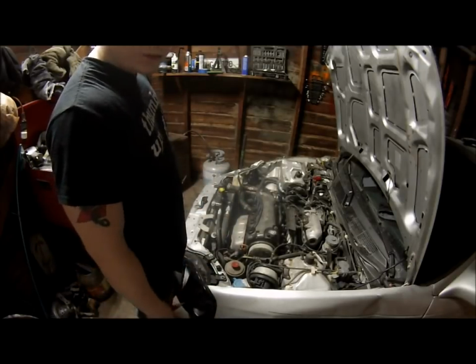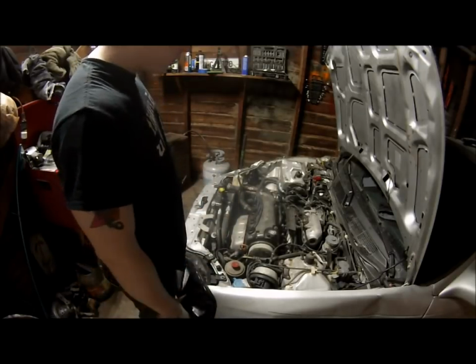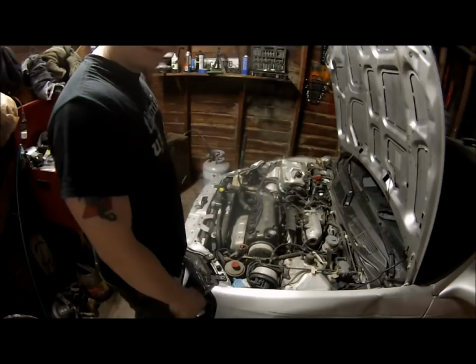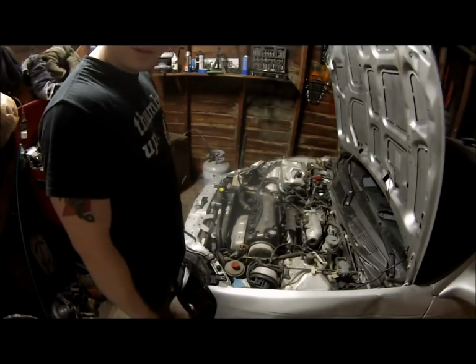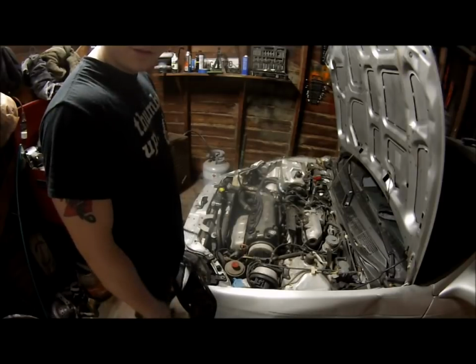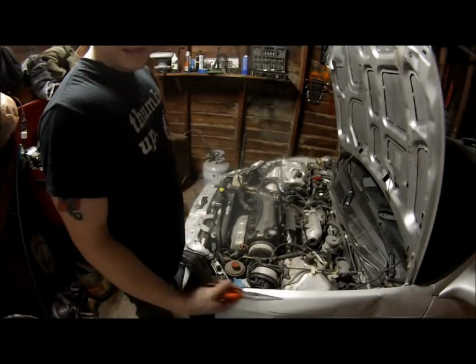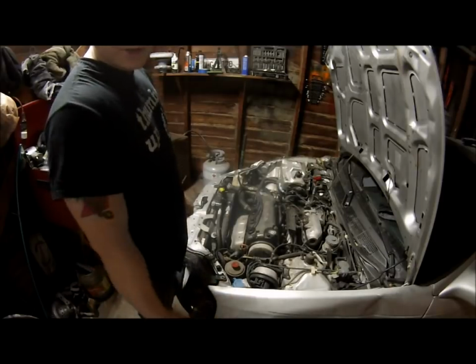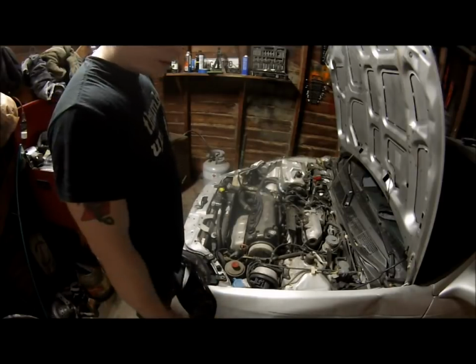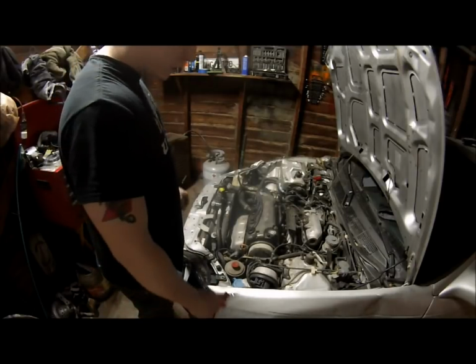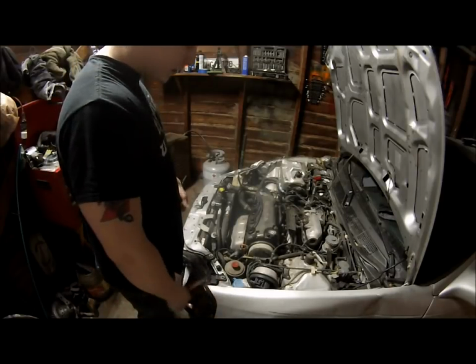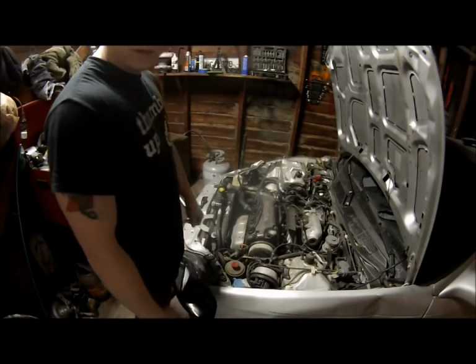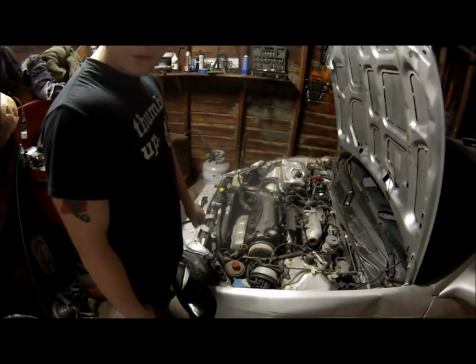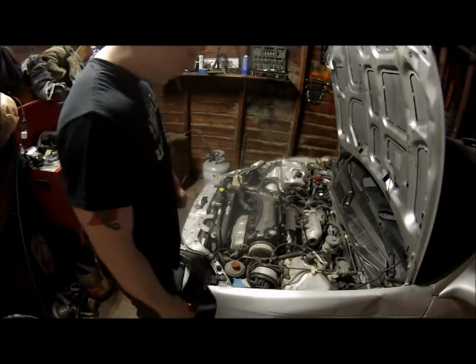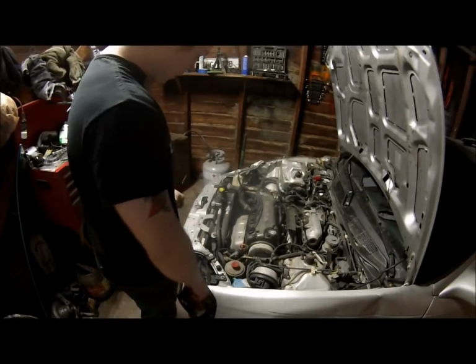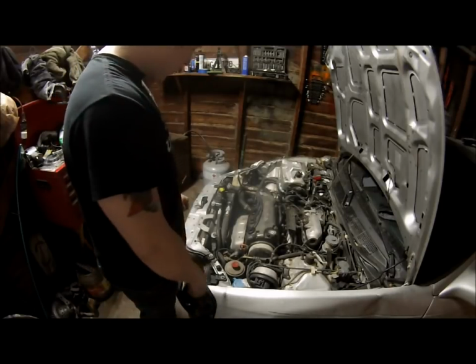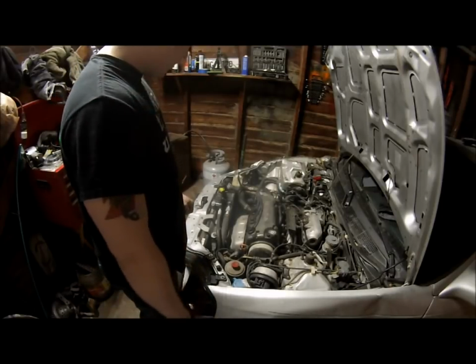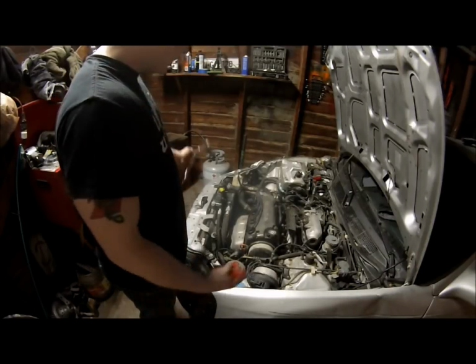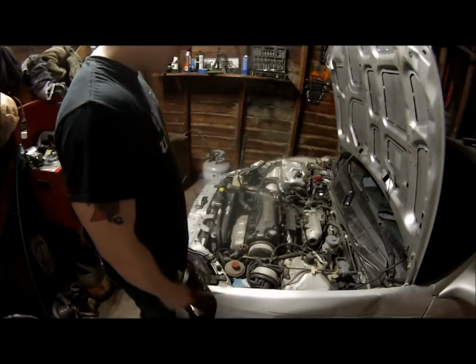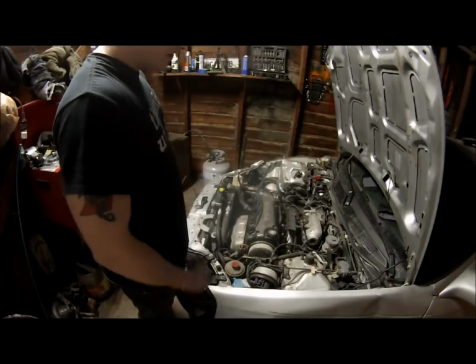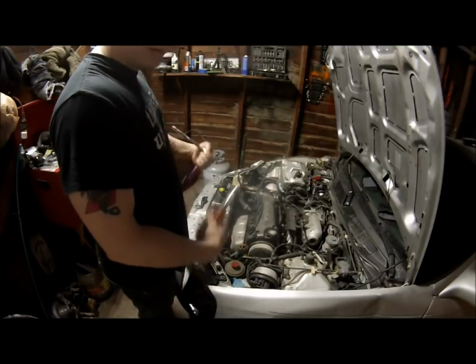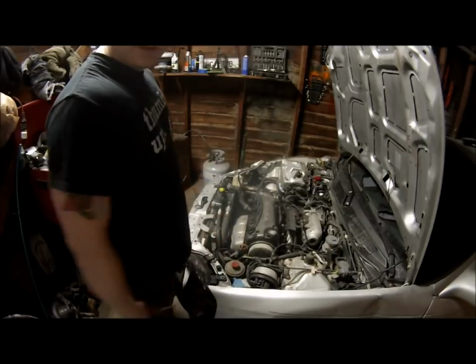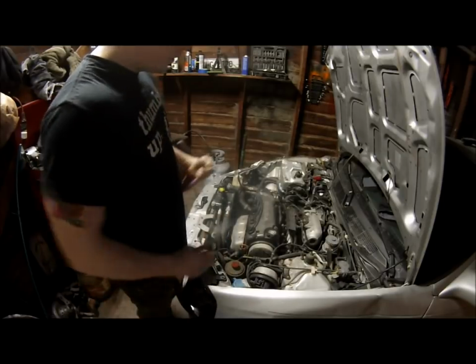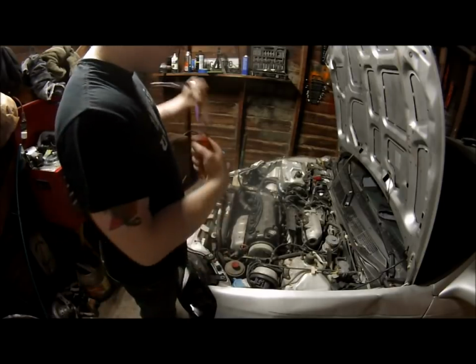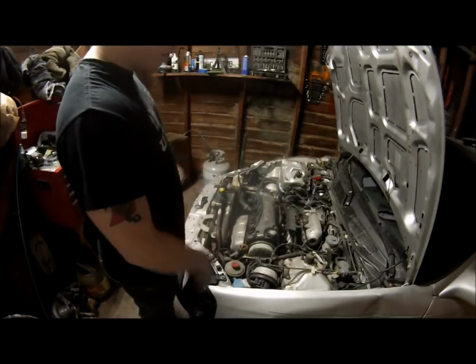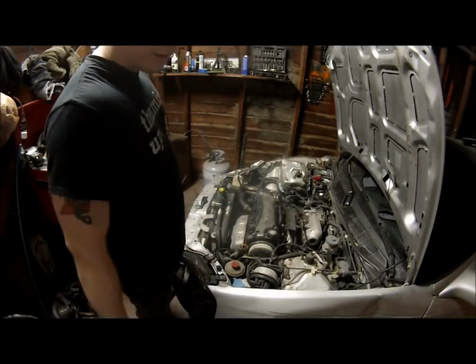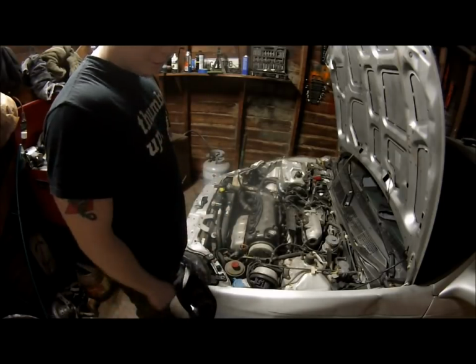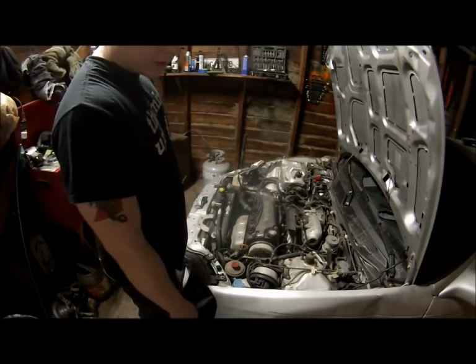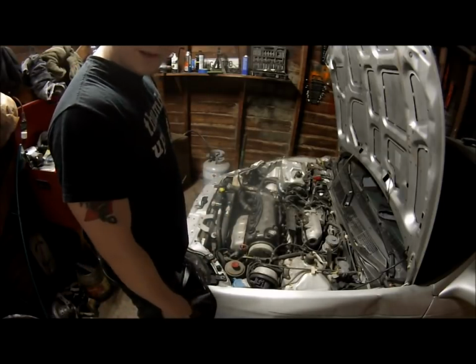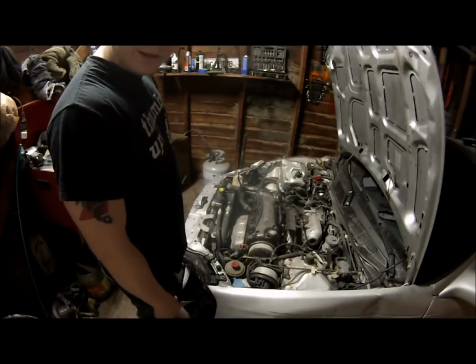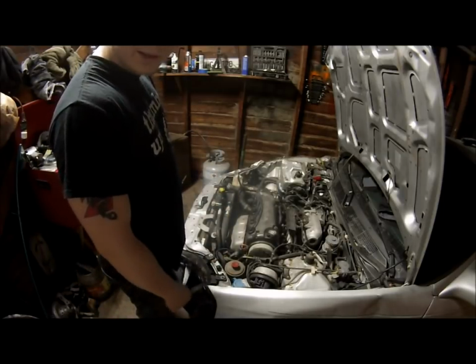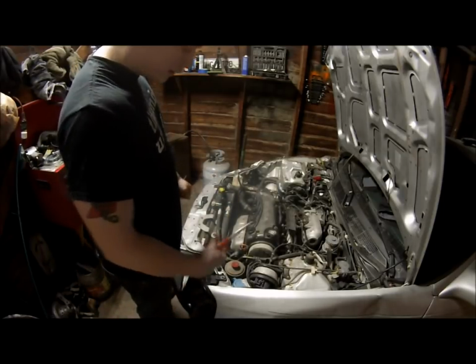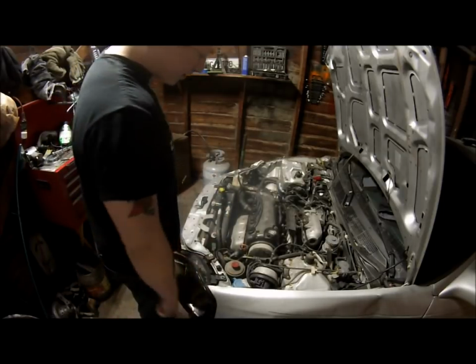I know some of you like the boring stuff and some of you don't, but basically I'm just gonna unbolt everything, pull it out, and go from there. Let's get started.